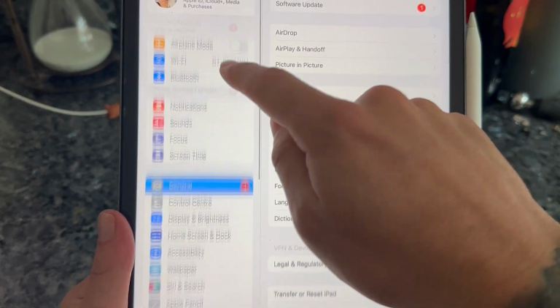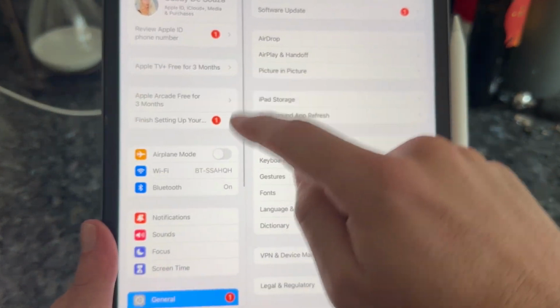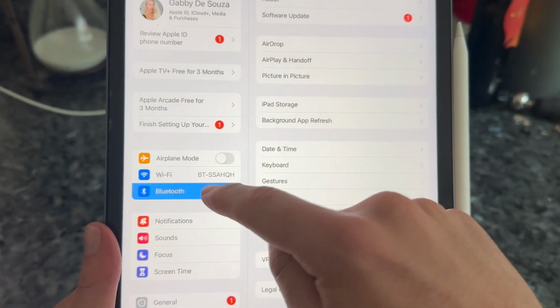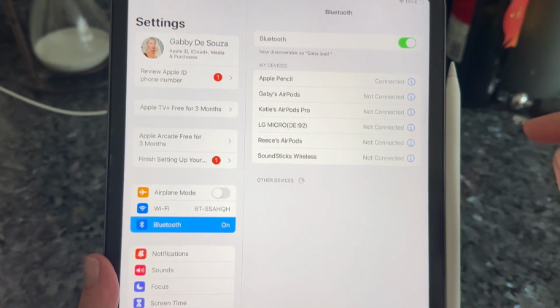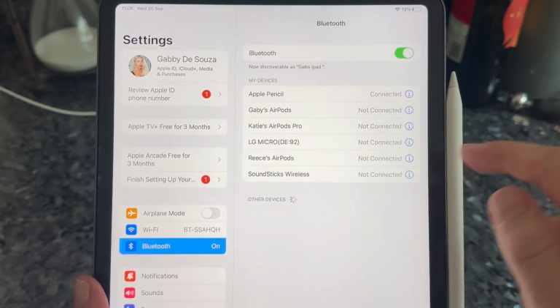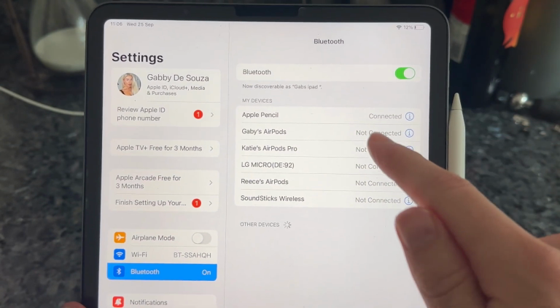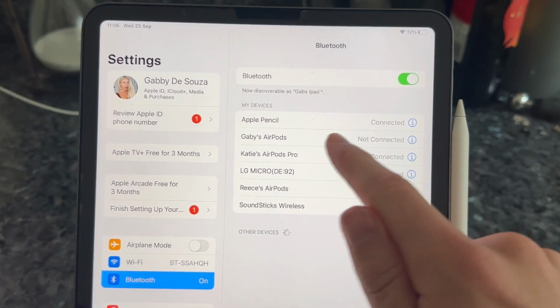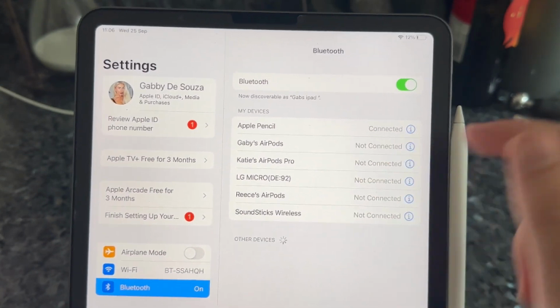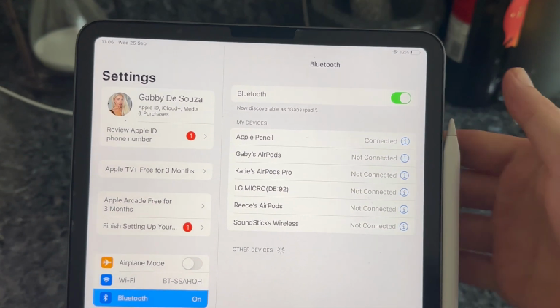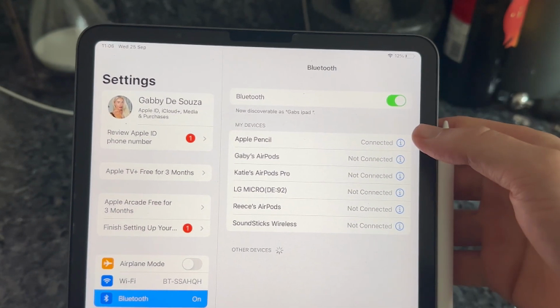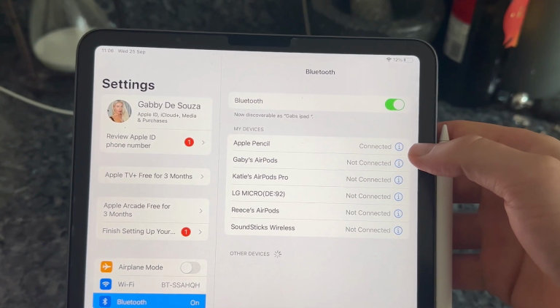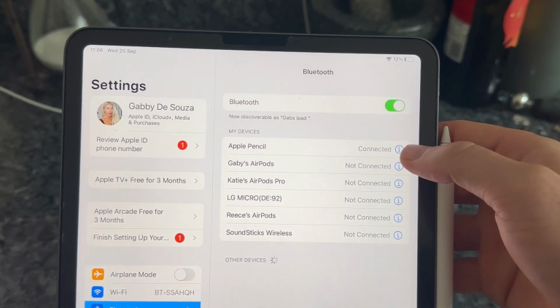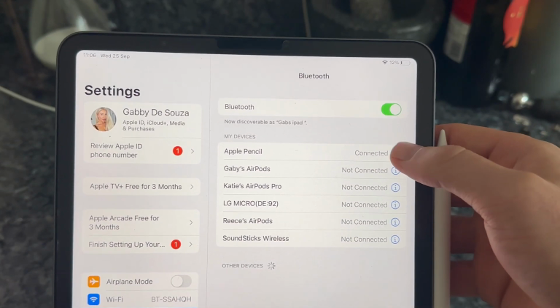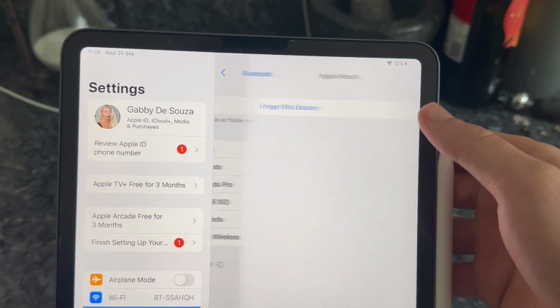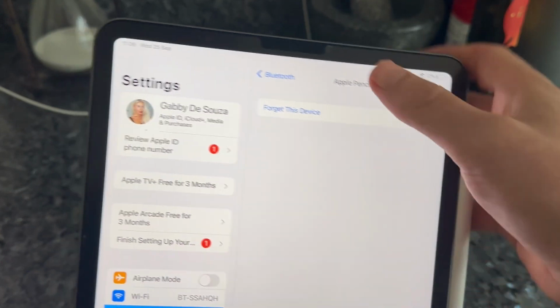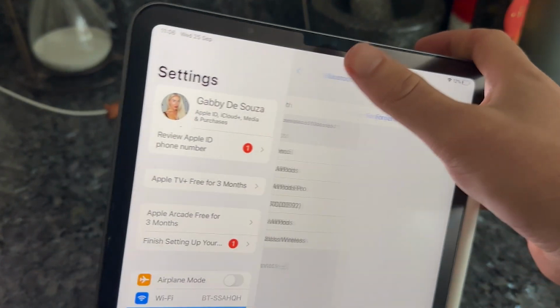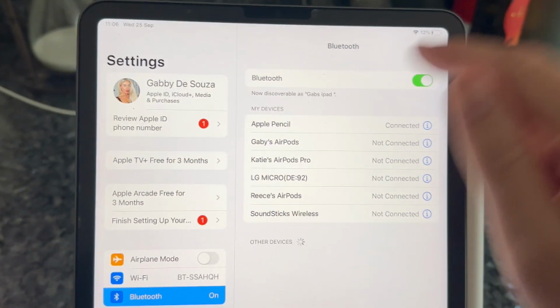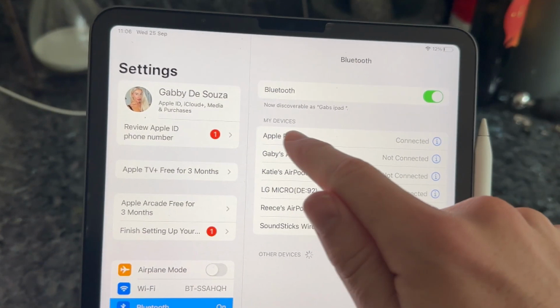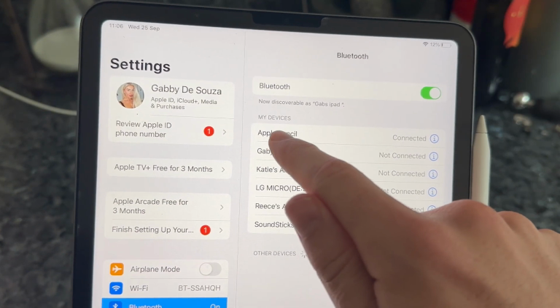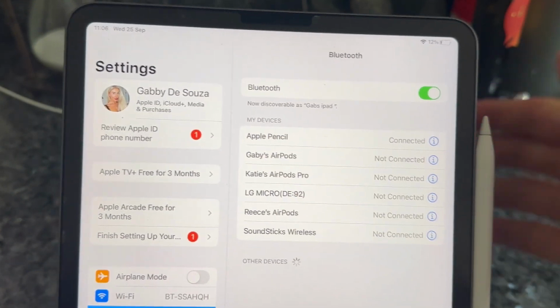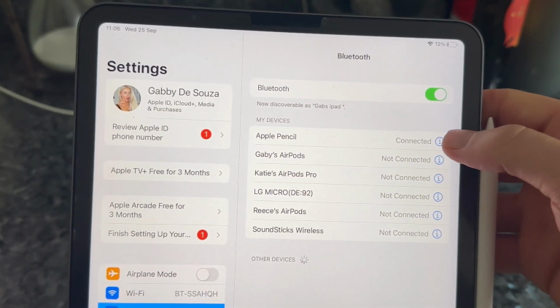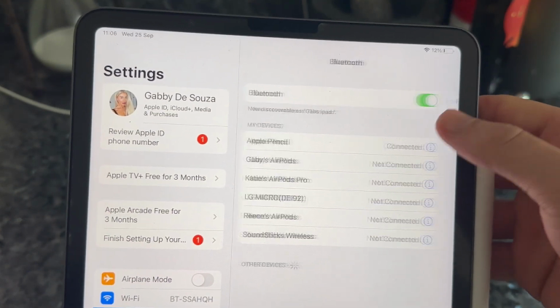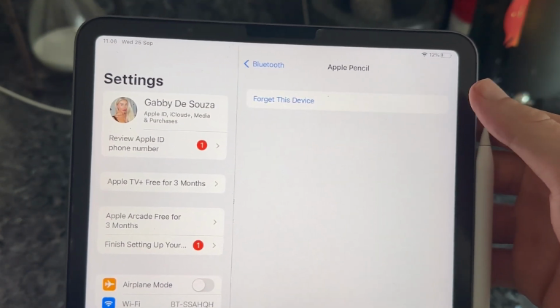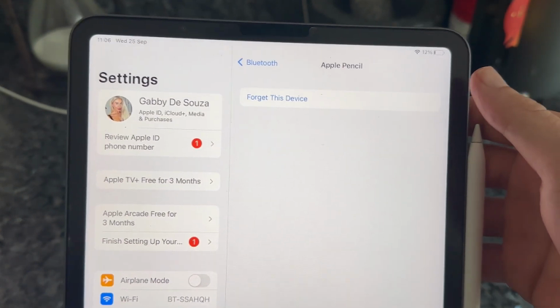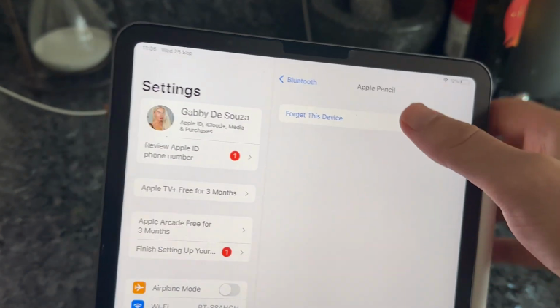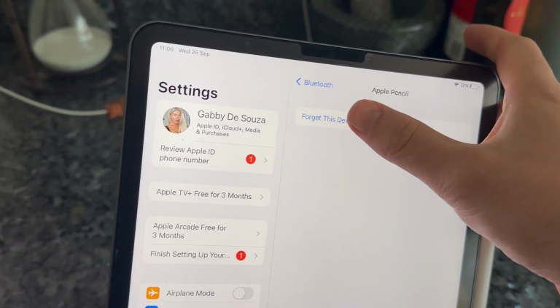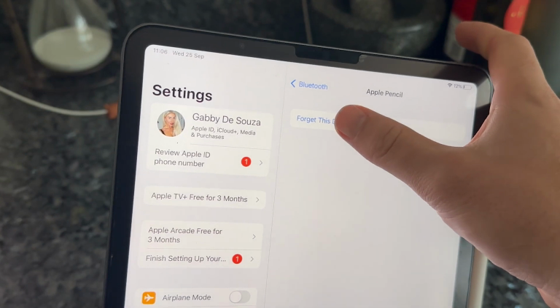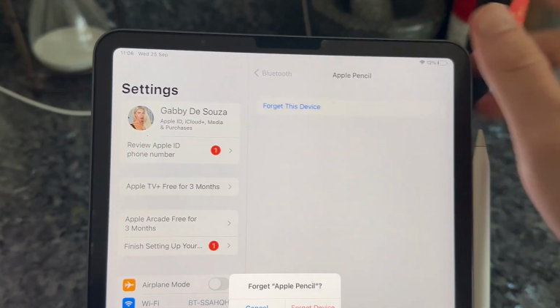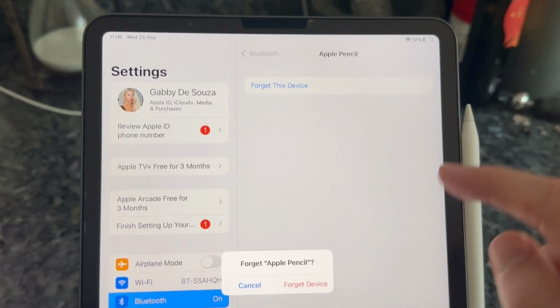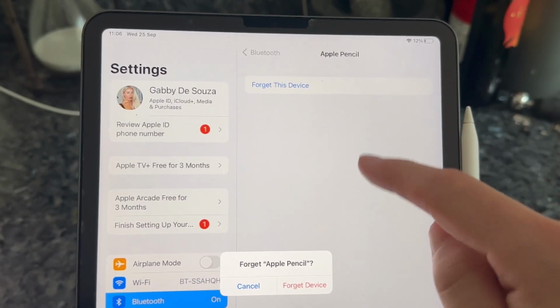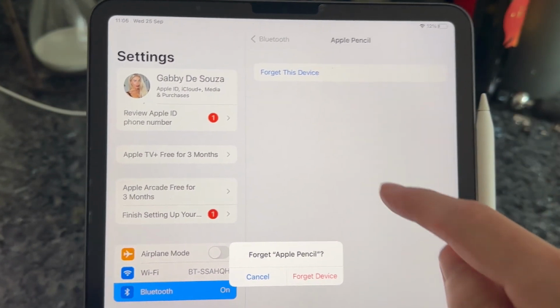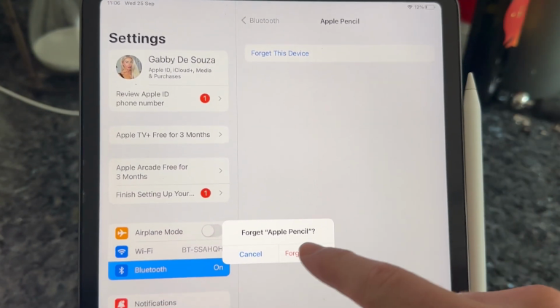Make sure your Pencil is attached to the iPad, then head down to your Pencil device that you have connected. You can see at the top here — mine's this Apple Pencil. Click on the information button and then go ahead and select 'Forget This Device.' Click on 'Forget Device.'